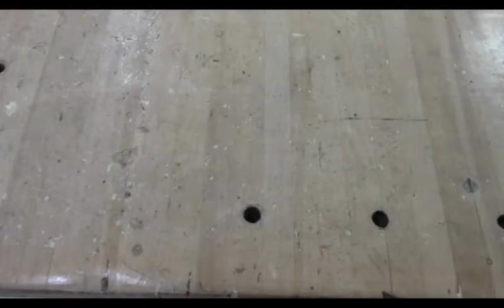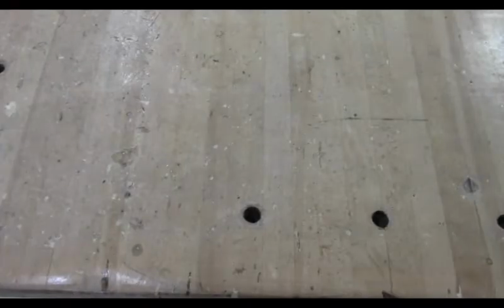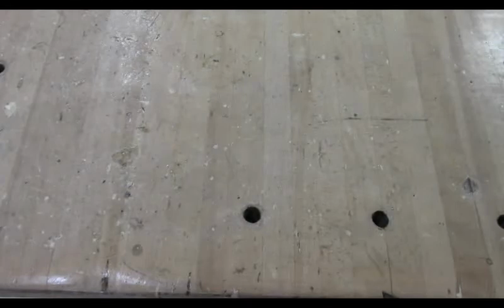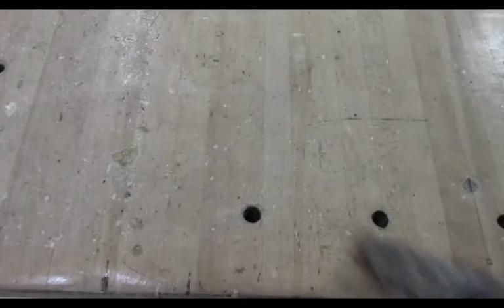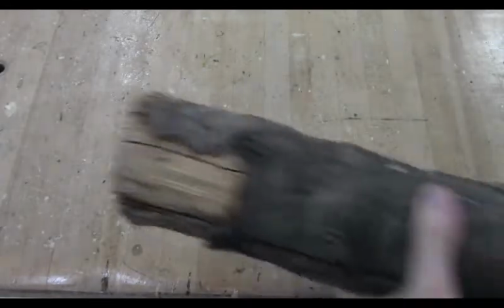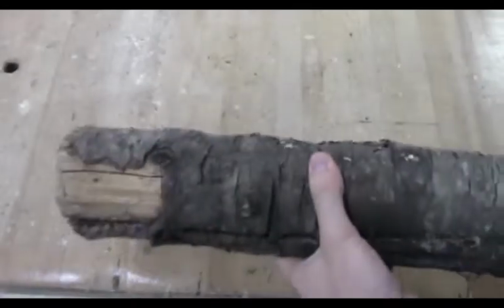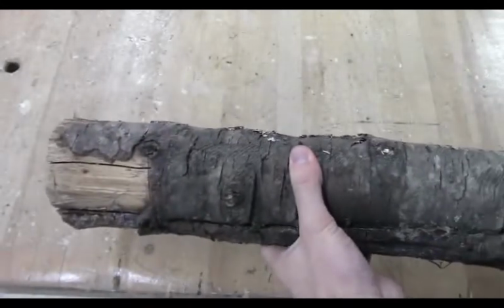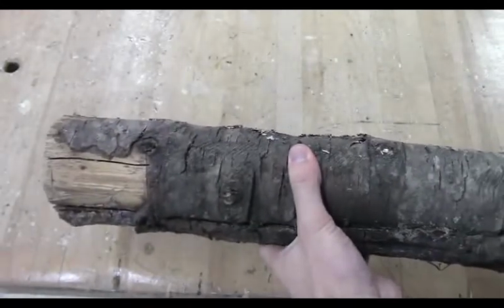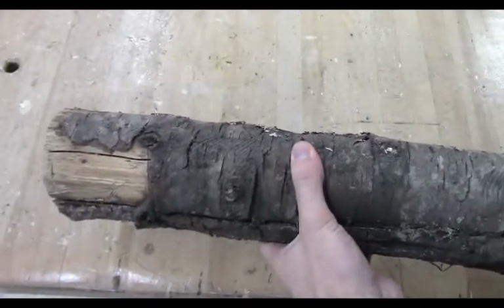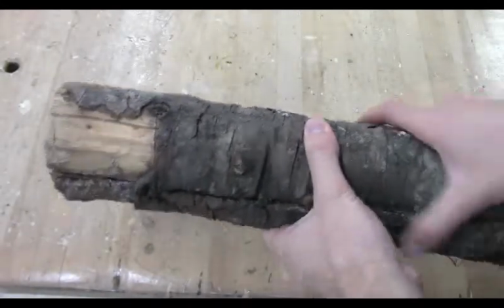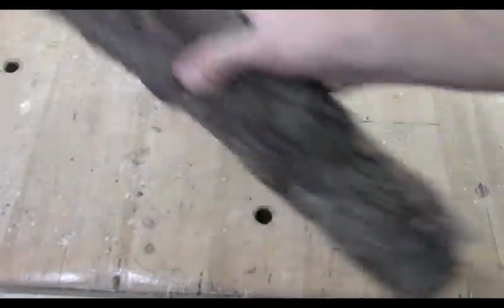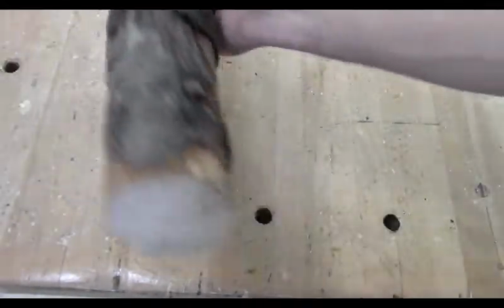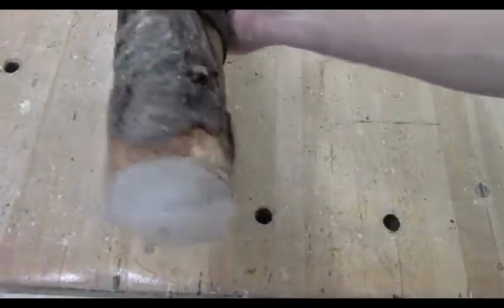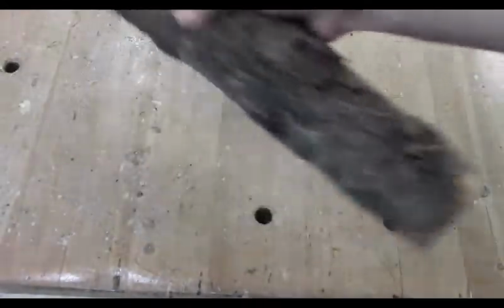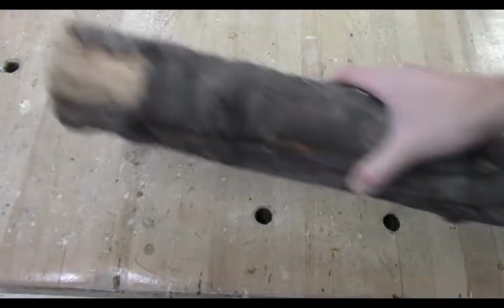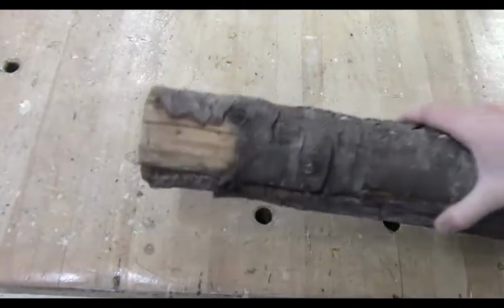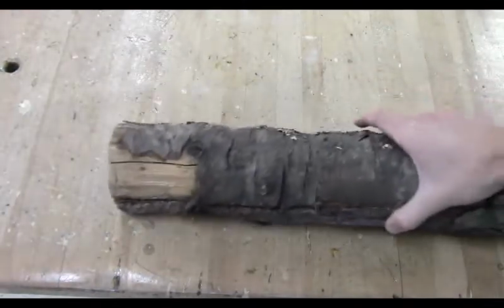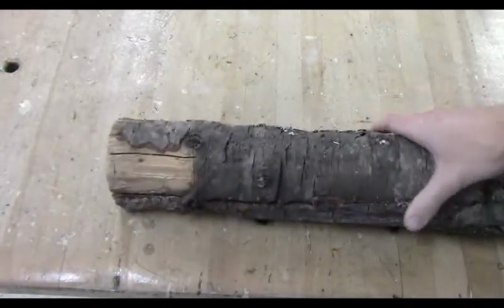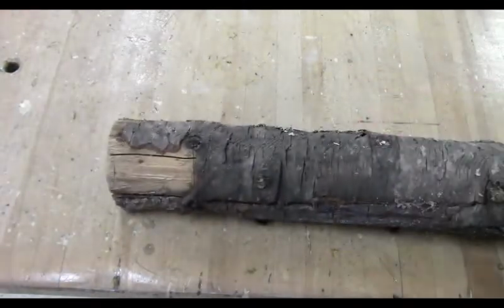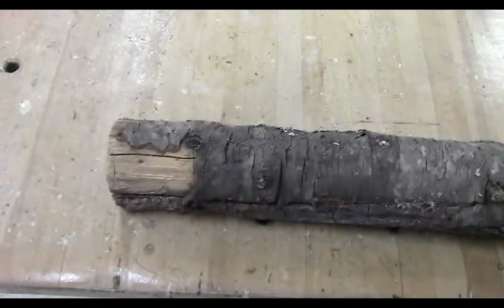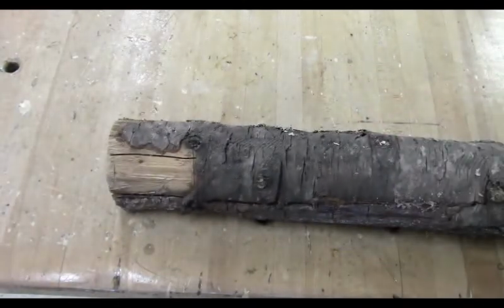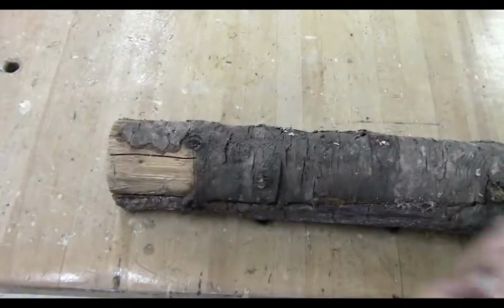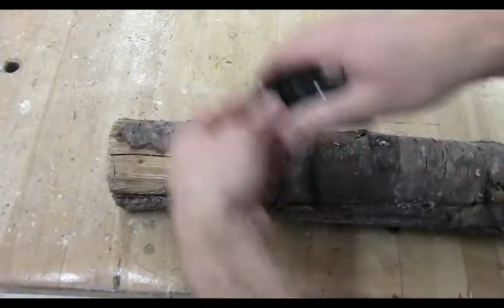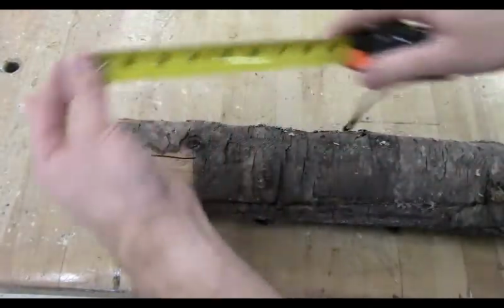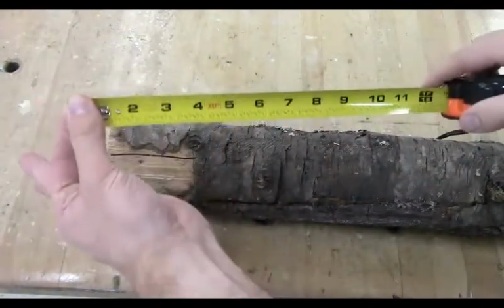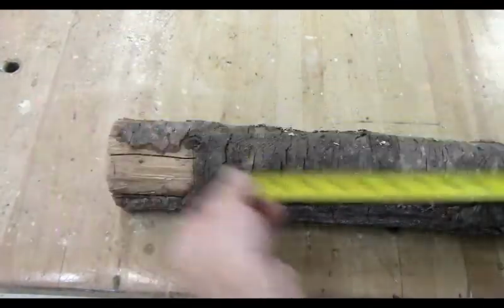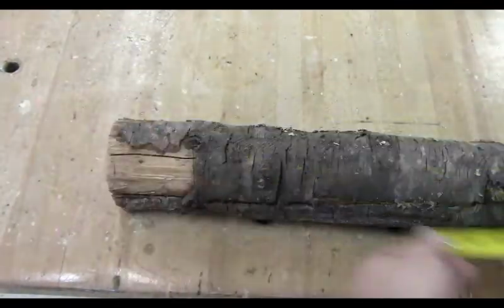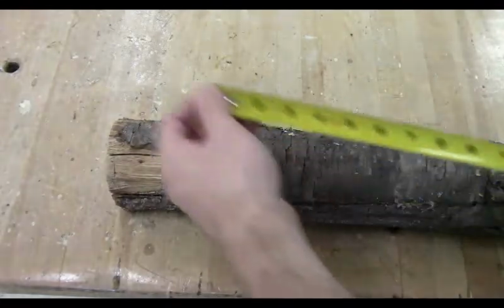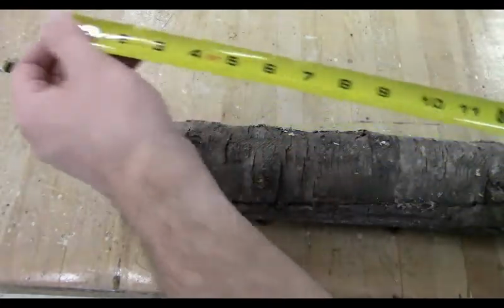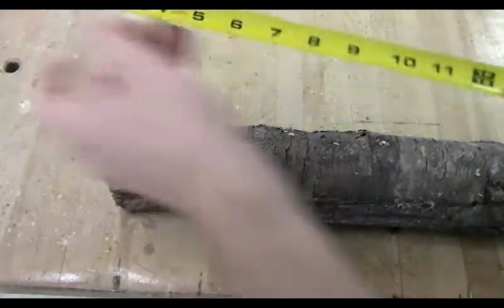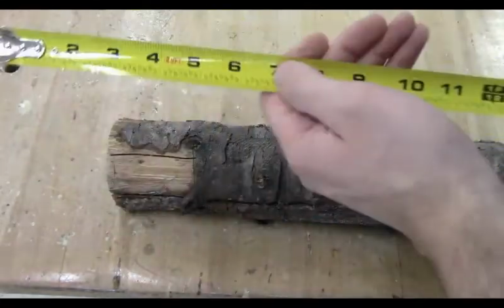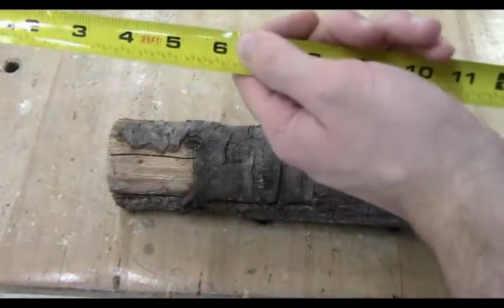Hey, how's it going everyone? Just Mr. P getting back to you here. The other day I put together a mallet video as I did the mallet project that our 6th graders normally do here at Moscow Middle School. So to start off, let's go through it.